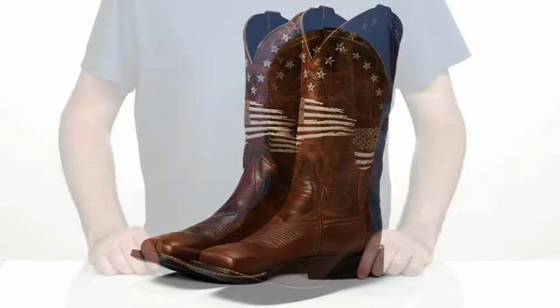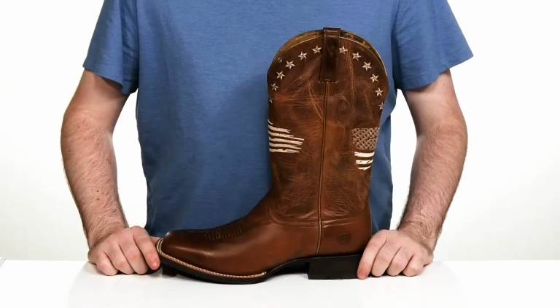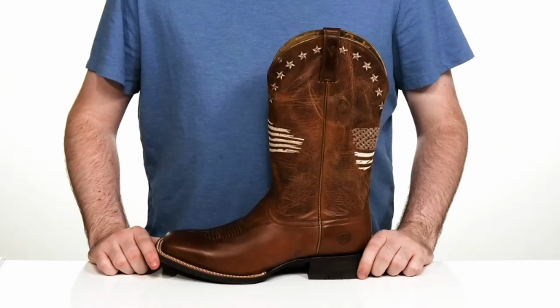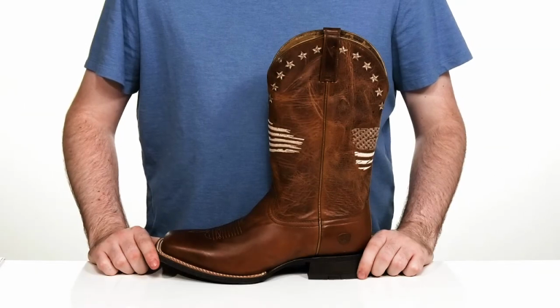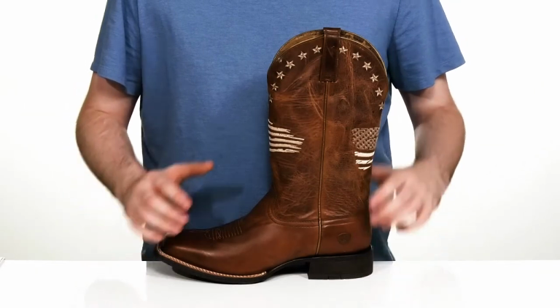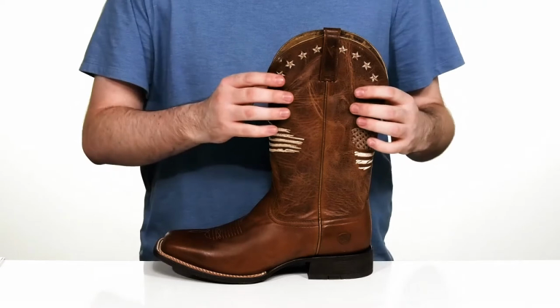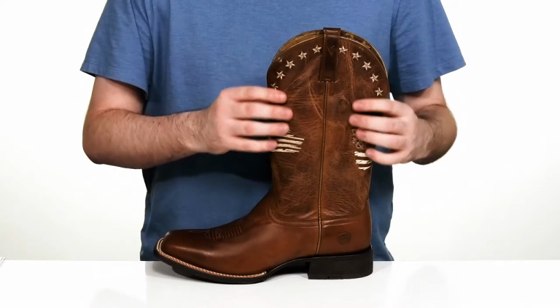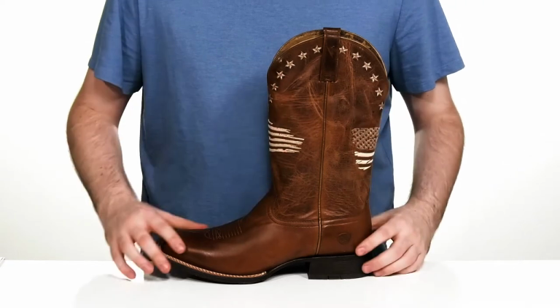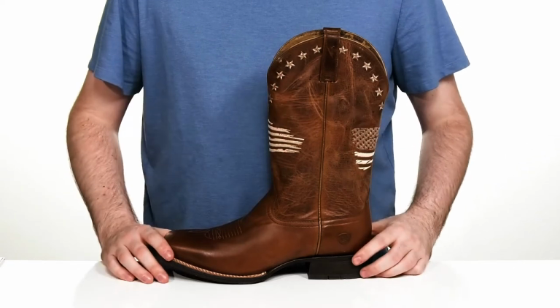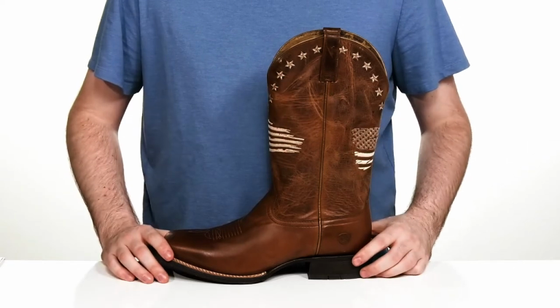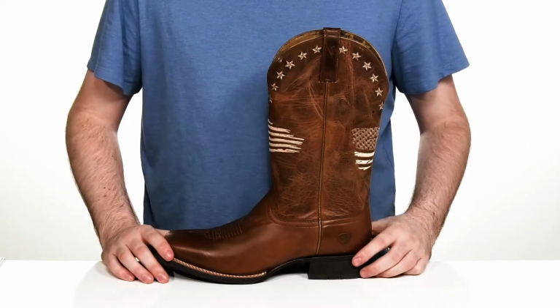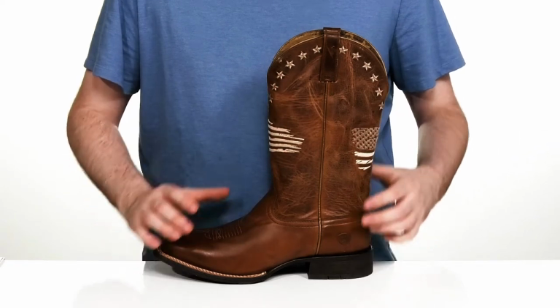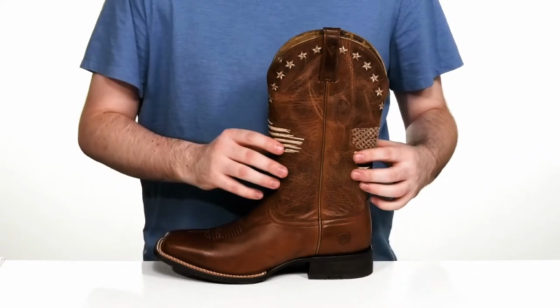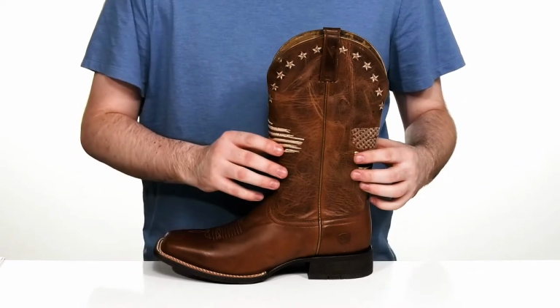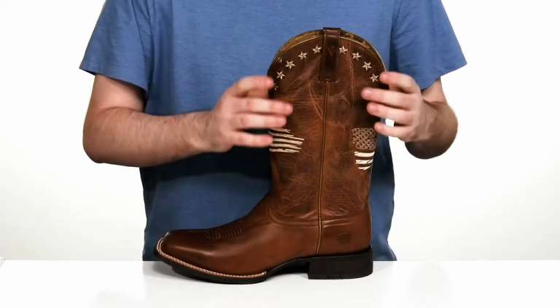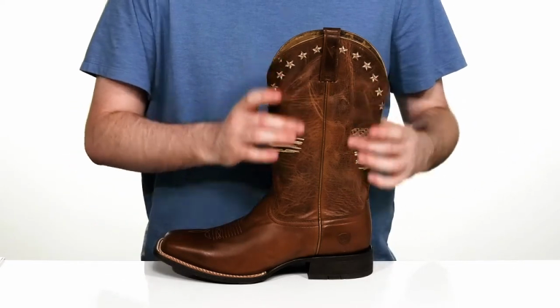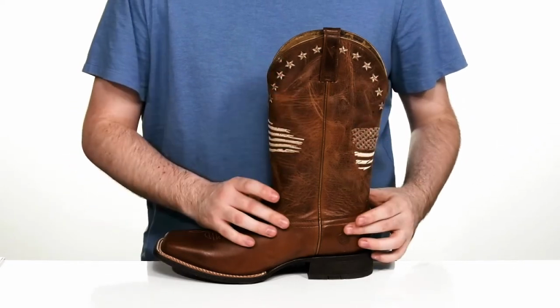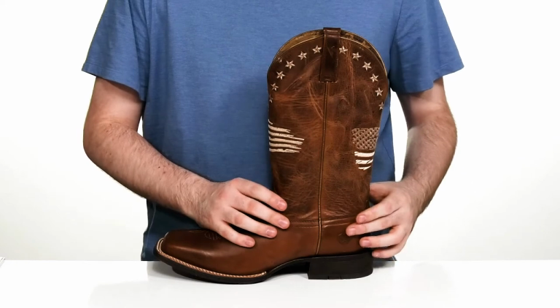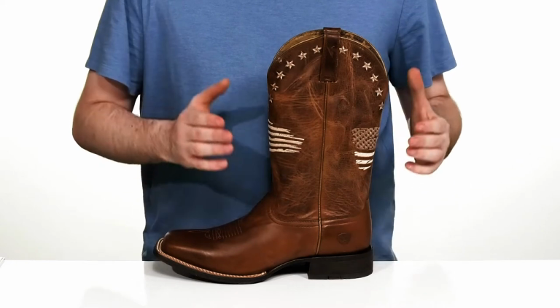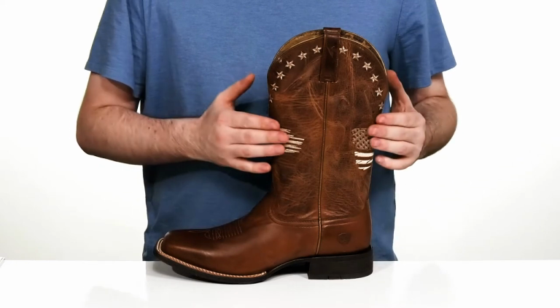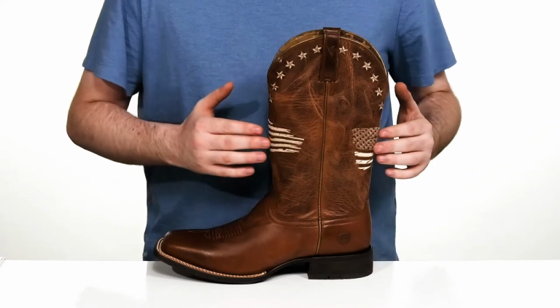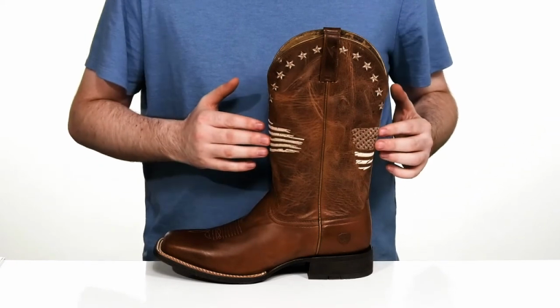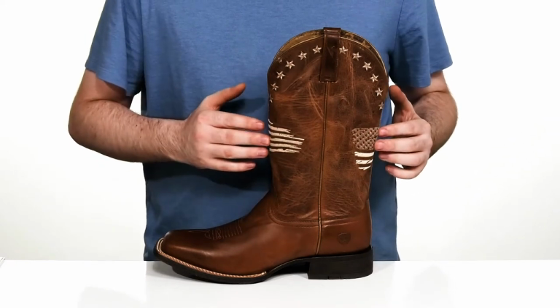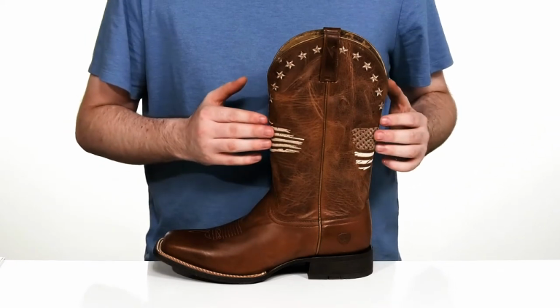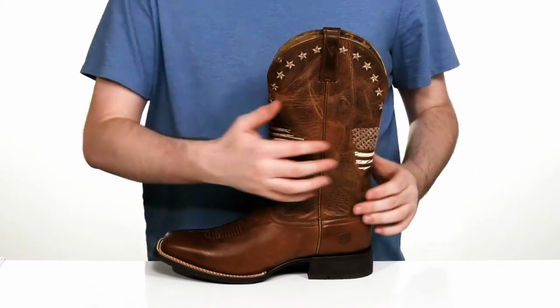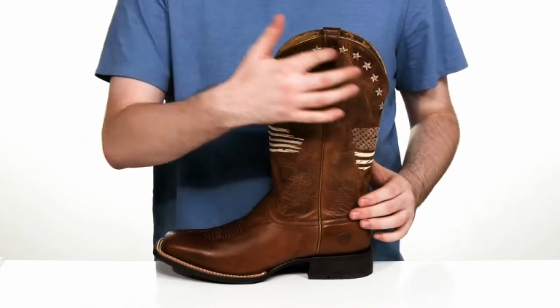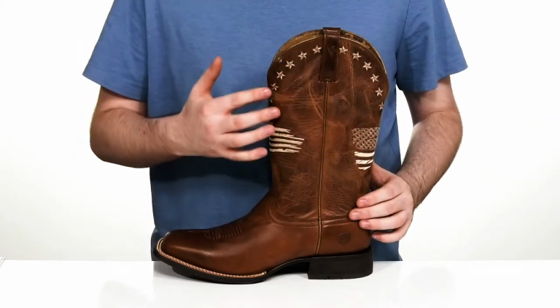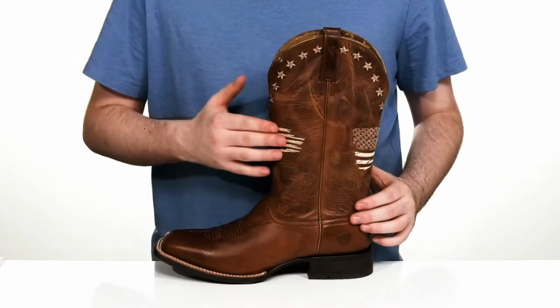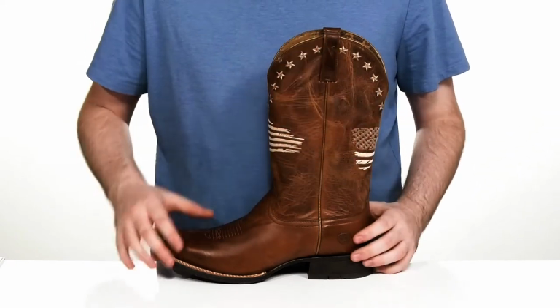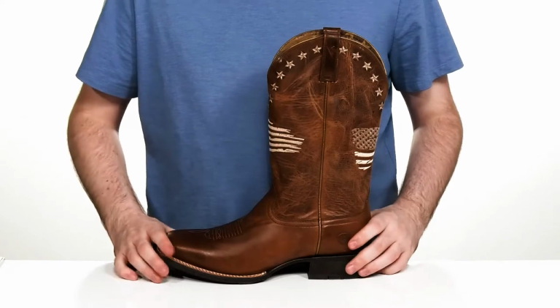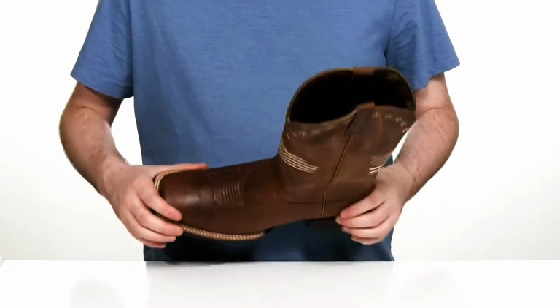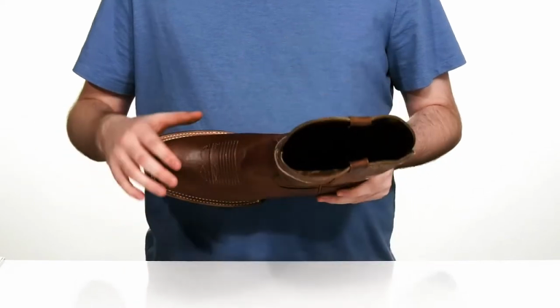Show off your American pride in this dress style western boot from Ariat. This cowboy boot features a textured leather upper with an American flag stitch detailing on the shaft, with some stars to go with those stripes.